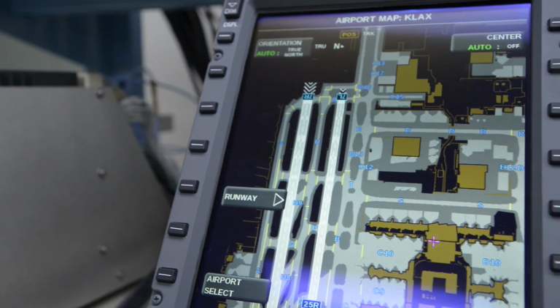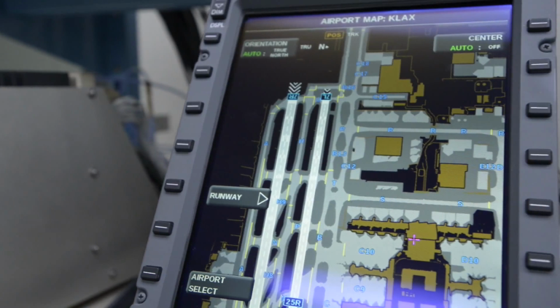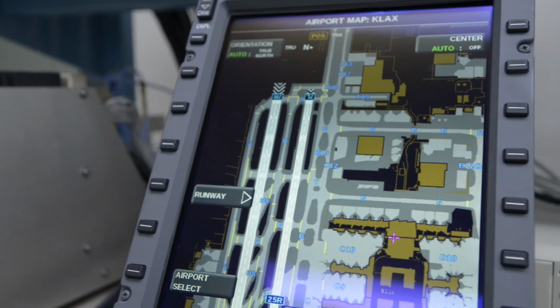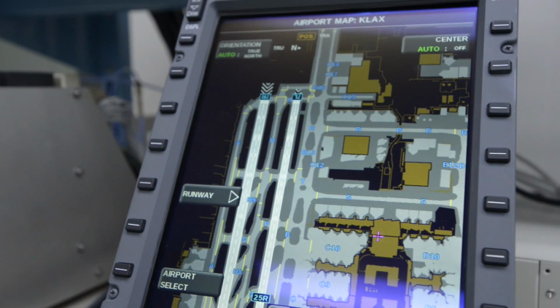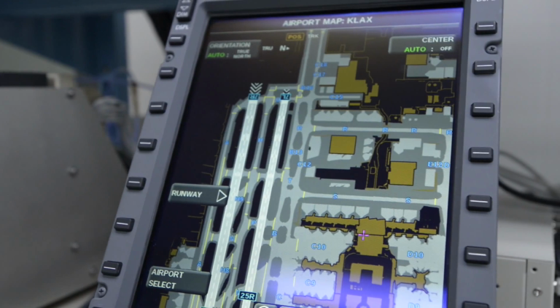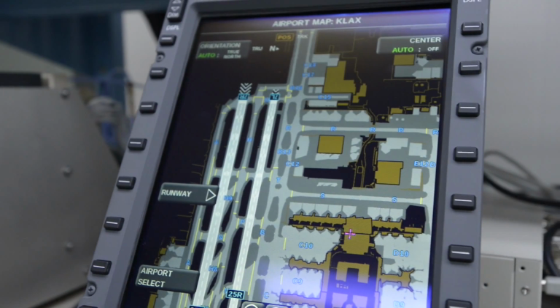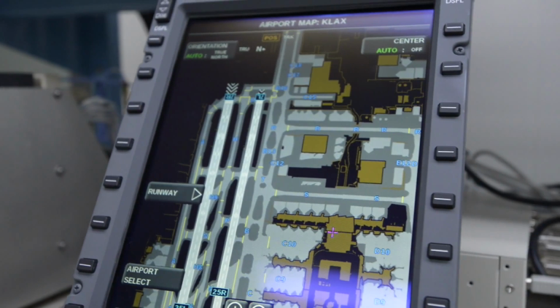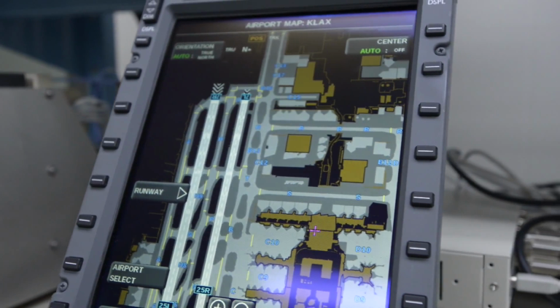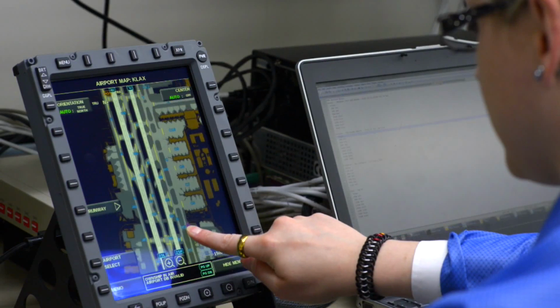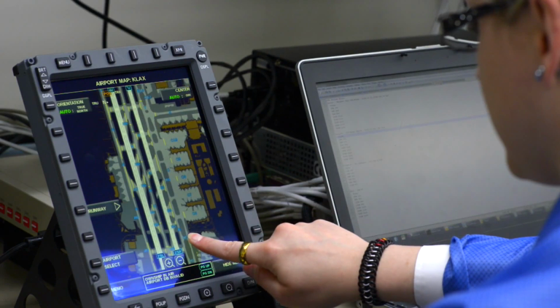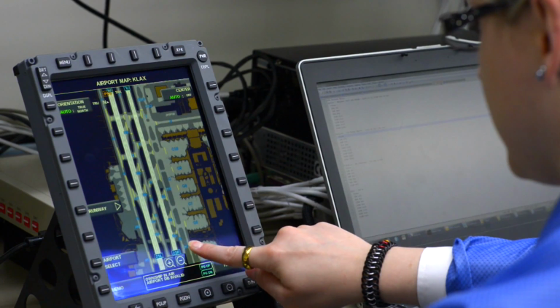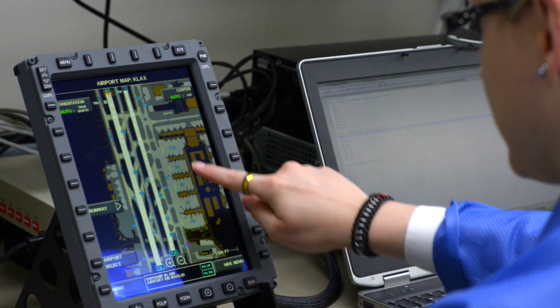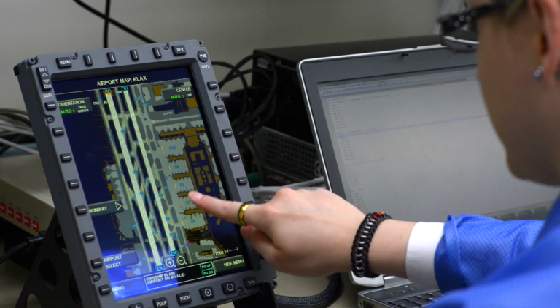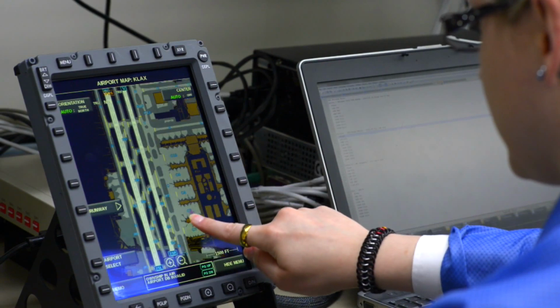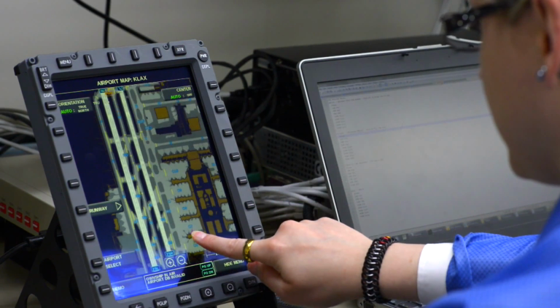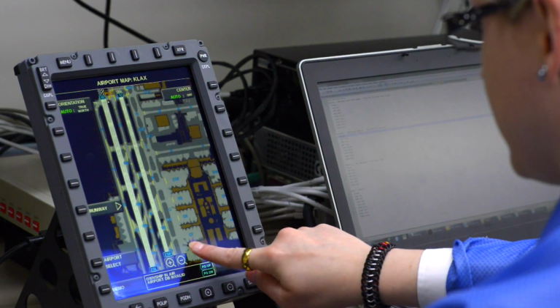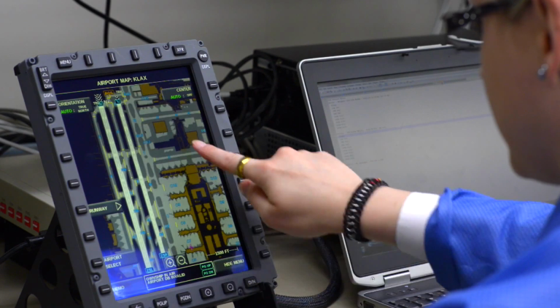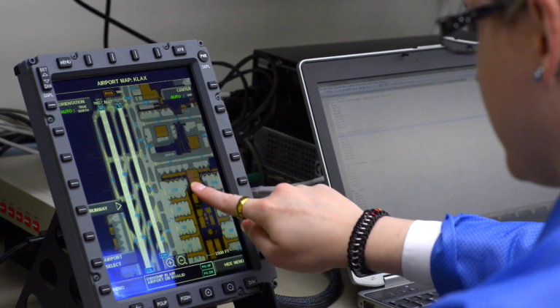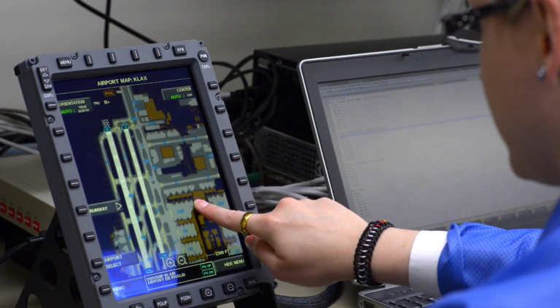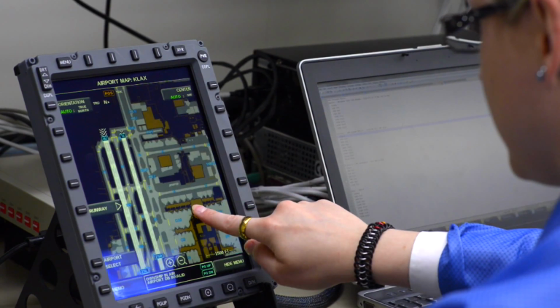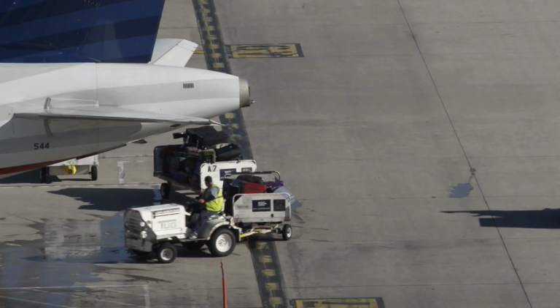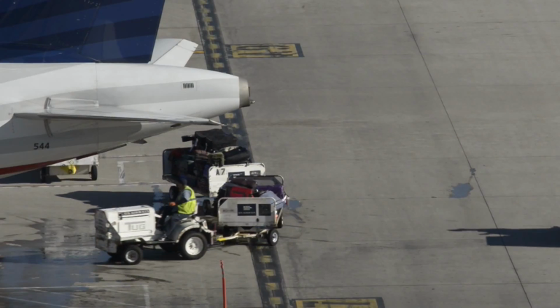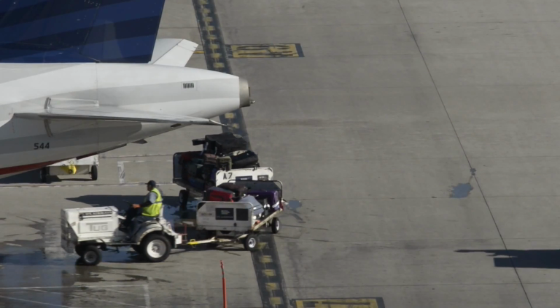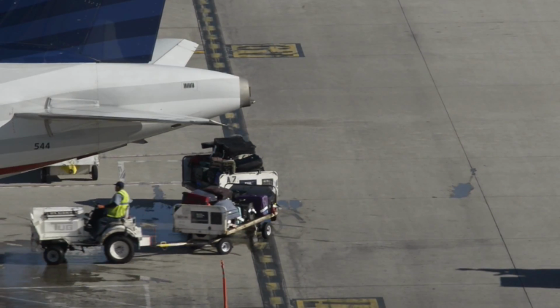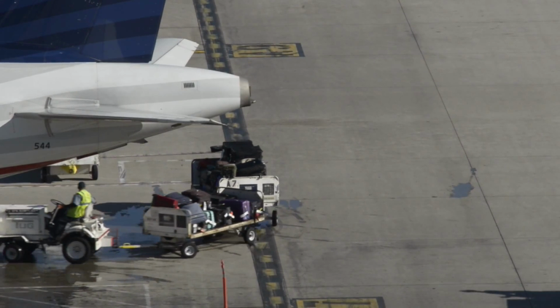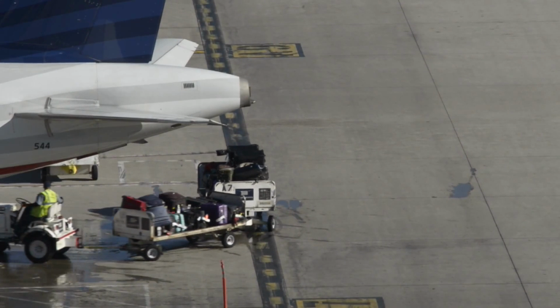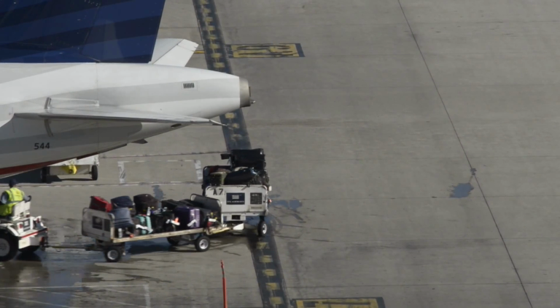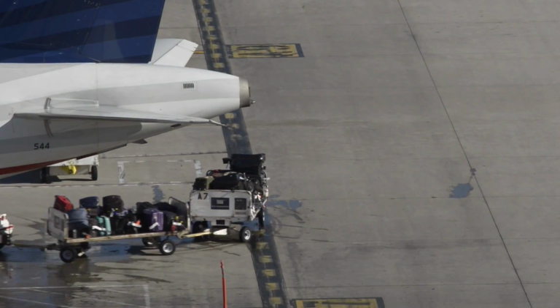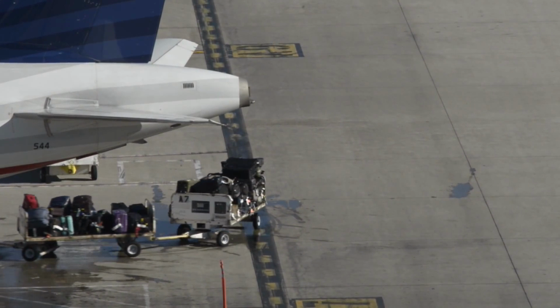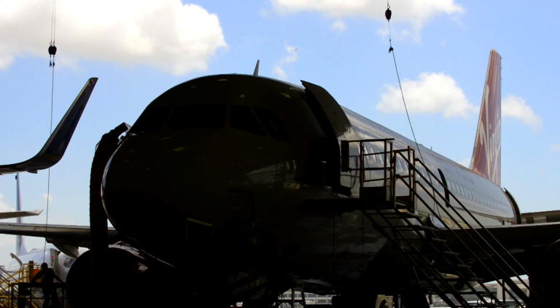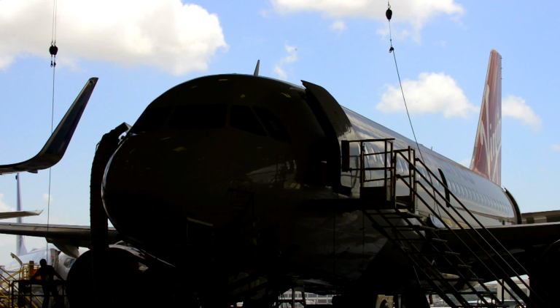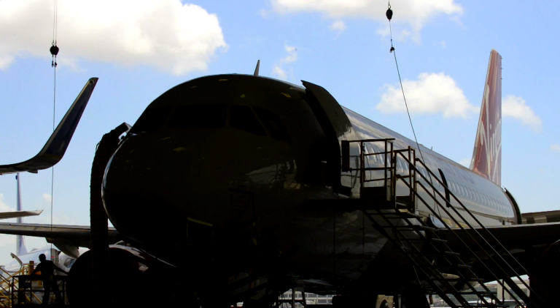The Nexus Flight Intelligence System will display electronic geo-reference charts and maps, enhancing pilot situational awareness, and will host a full digital library supporting paperless operations.